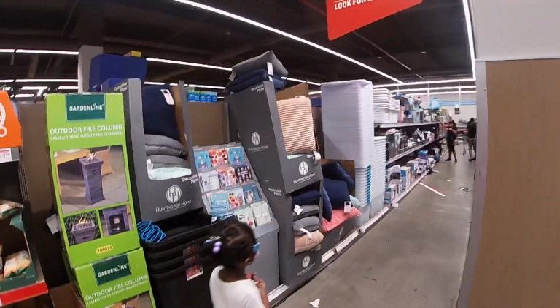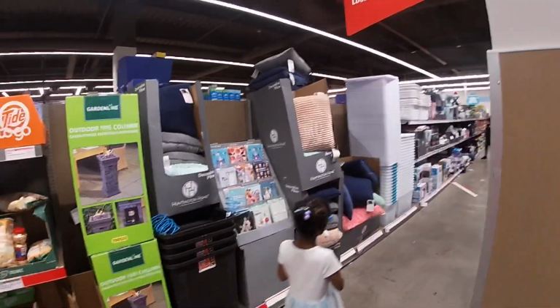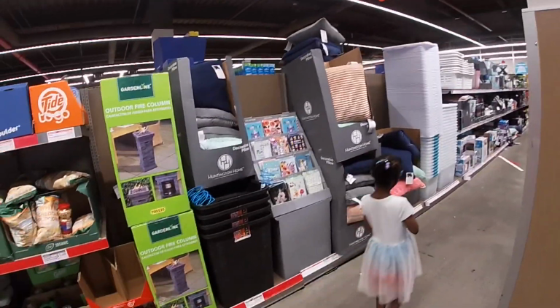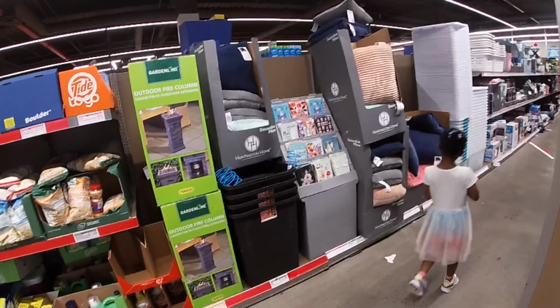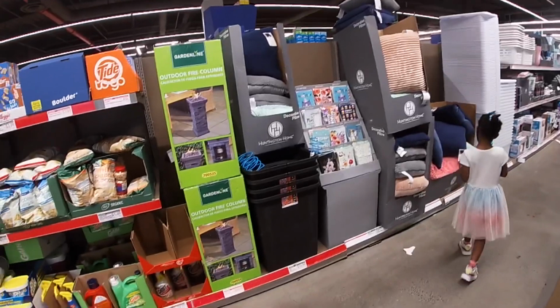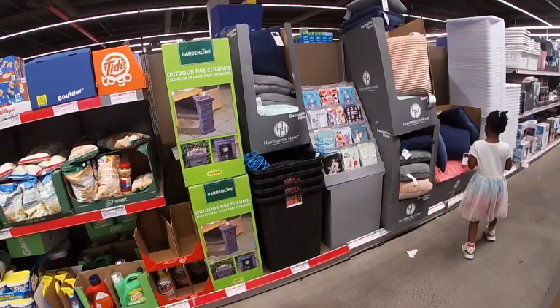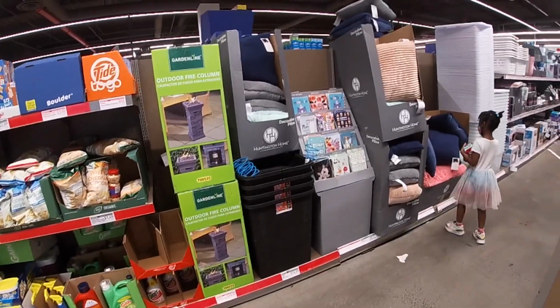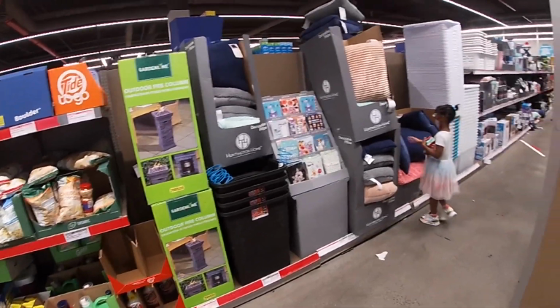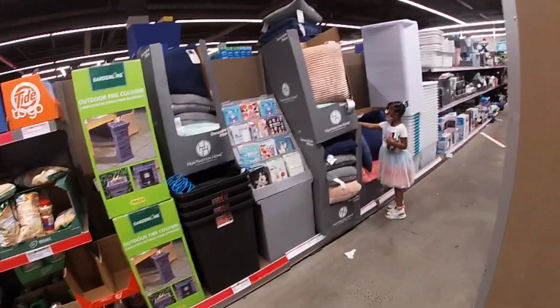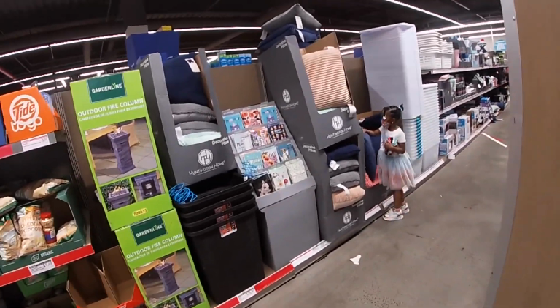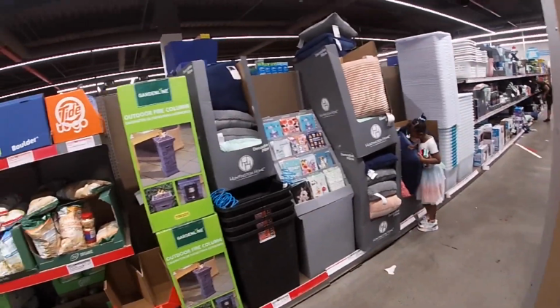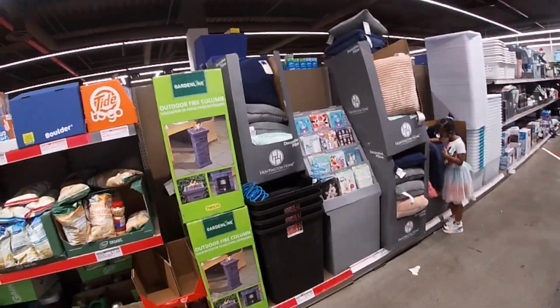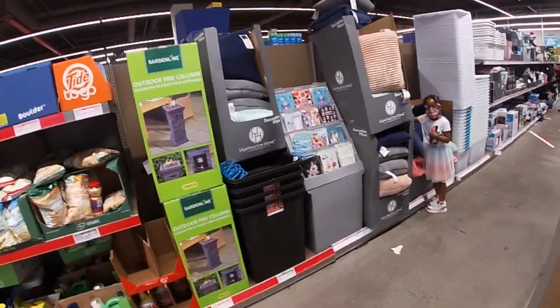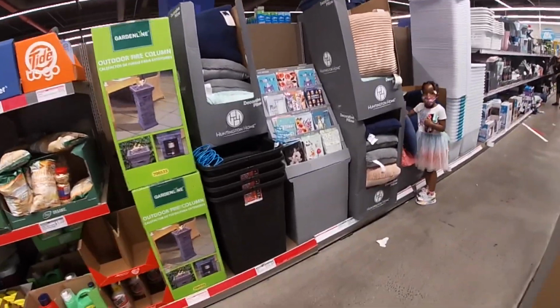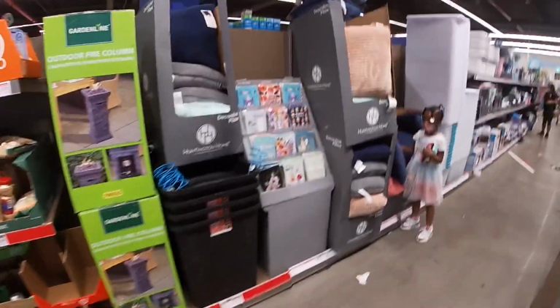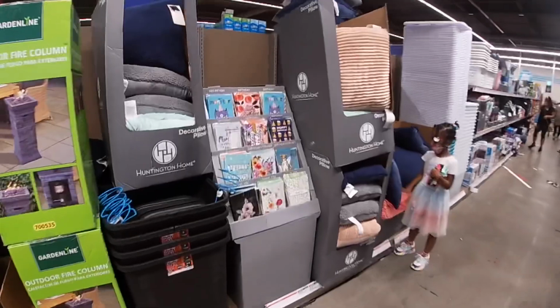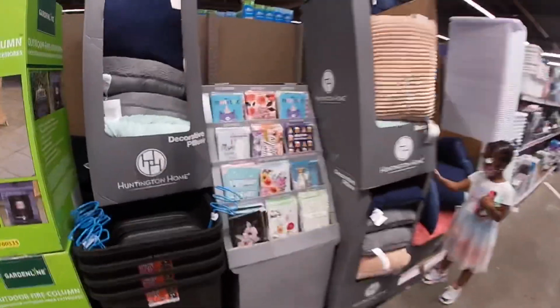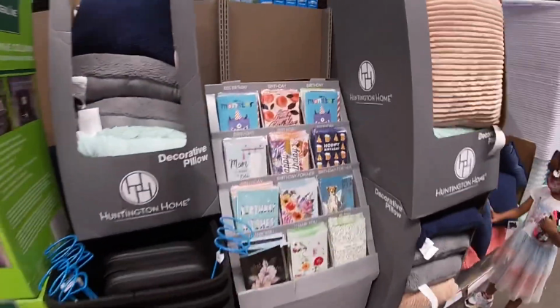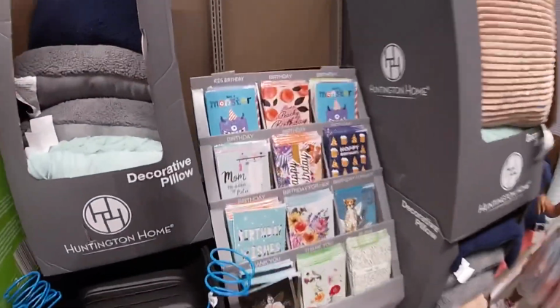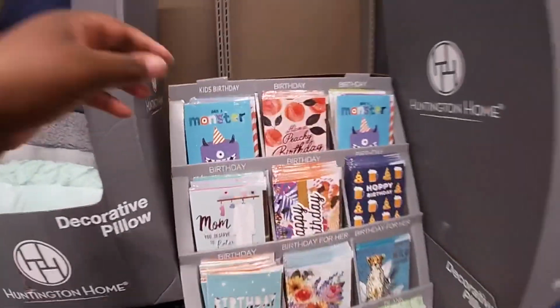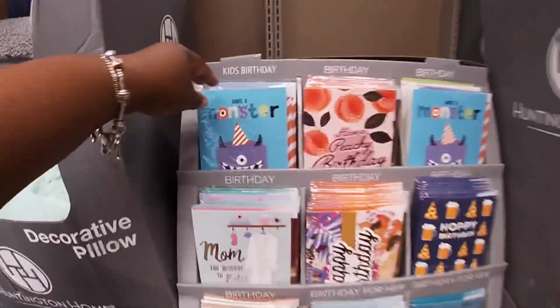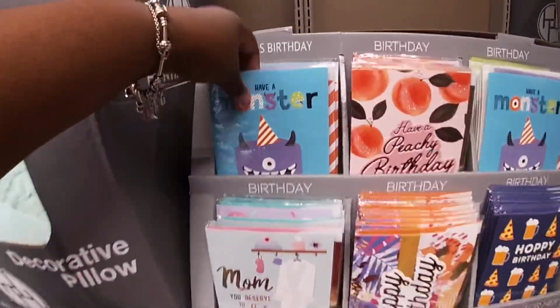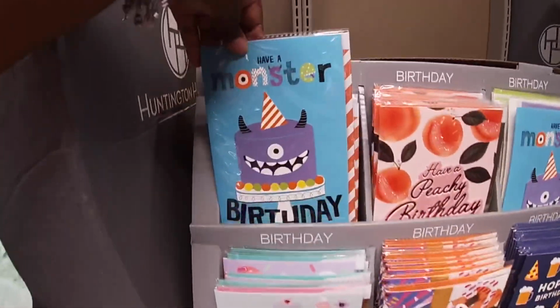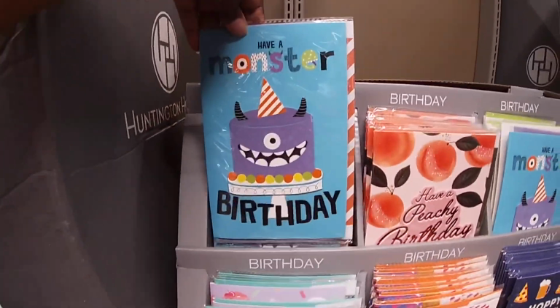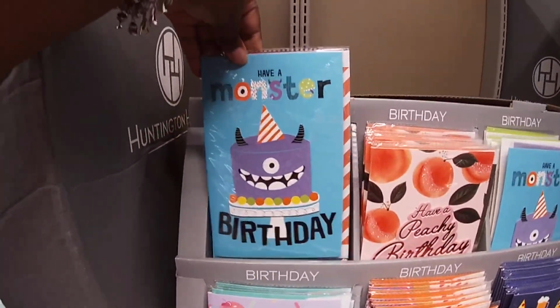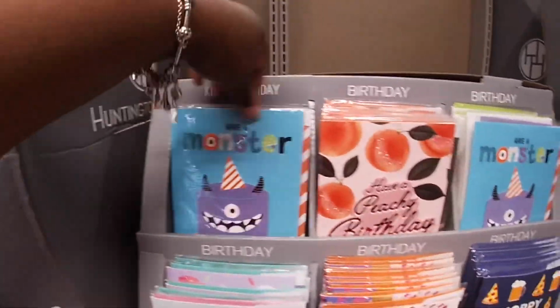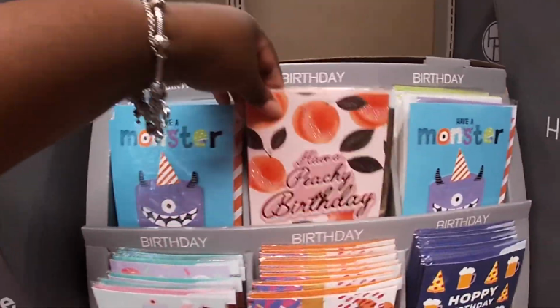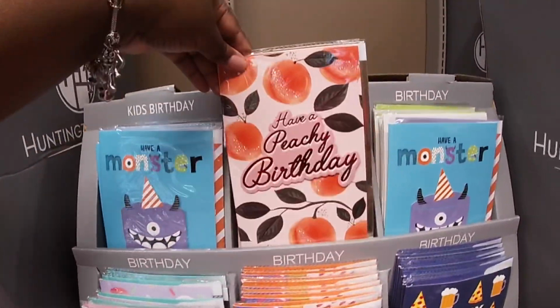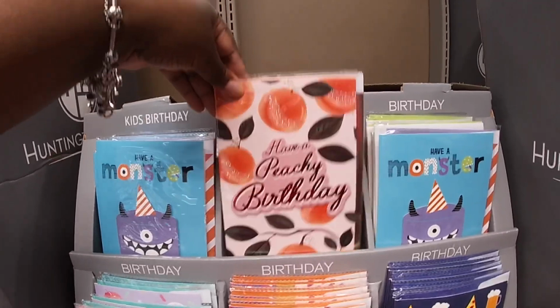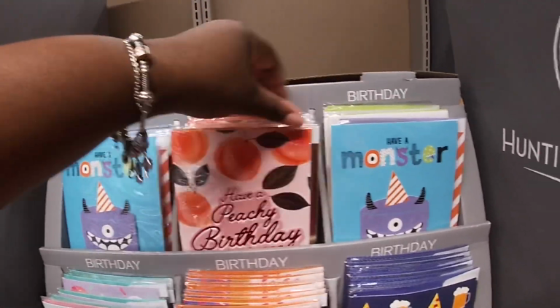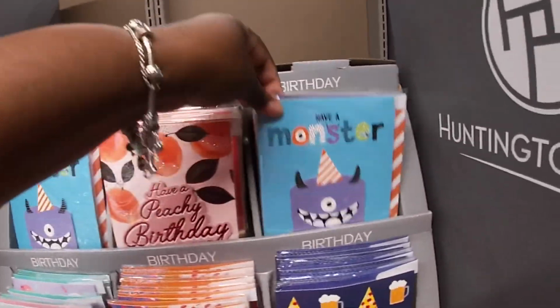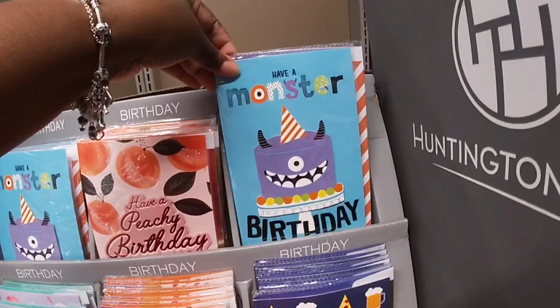Every time I come it's not here, so I was lucky enough to catch it today in my area. Oh, these are really cute — birthday, kids' birthdays. I'll see you guys in the next shopping trip!